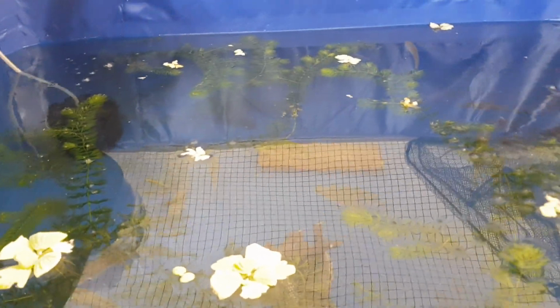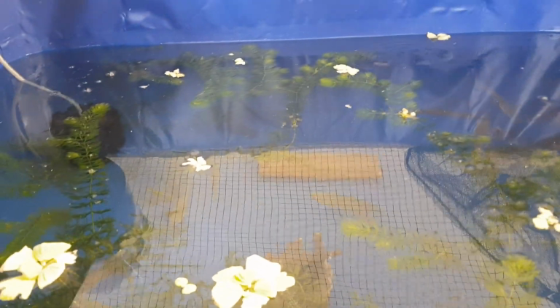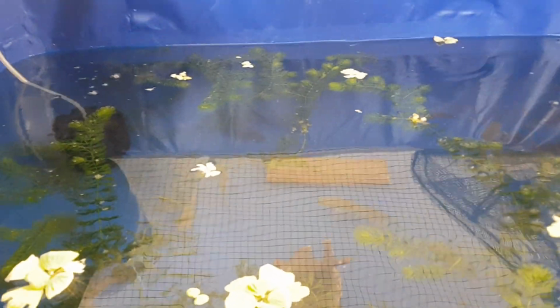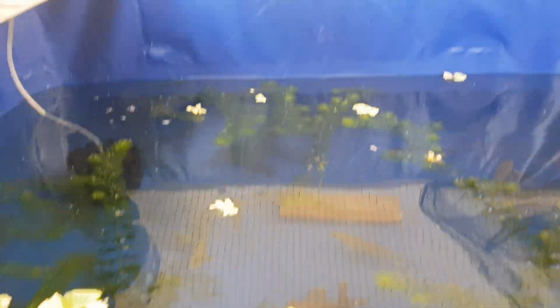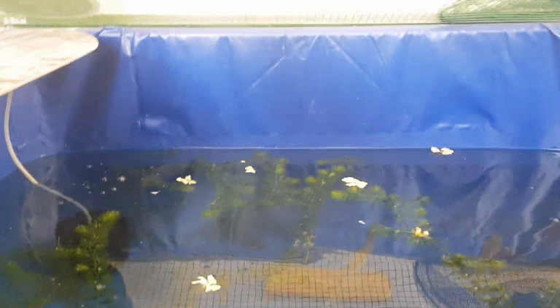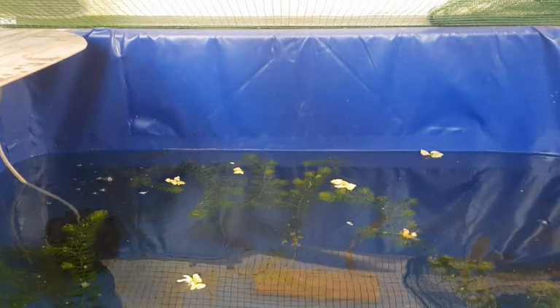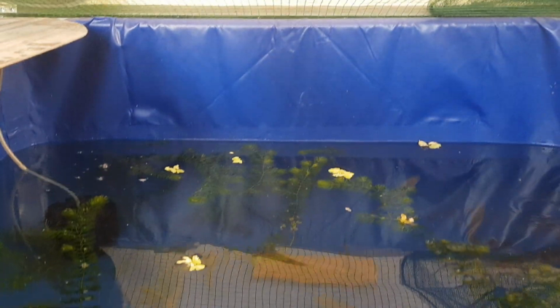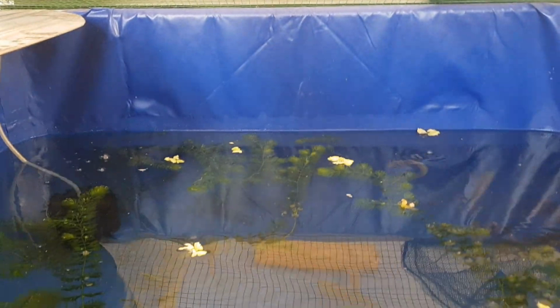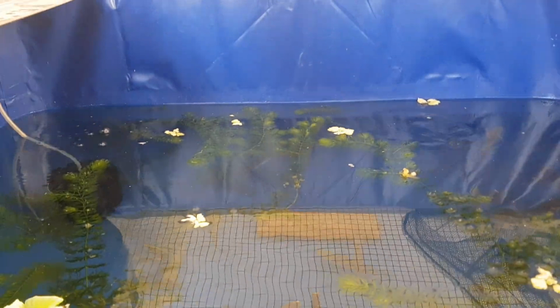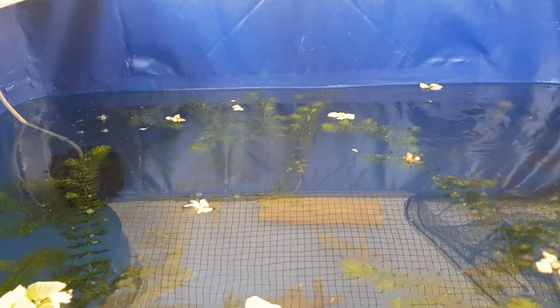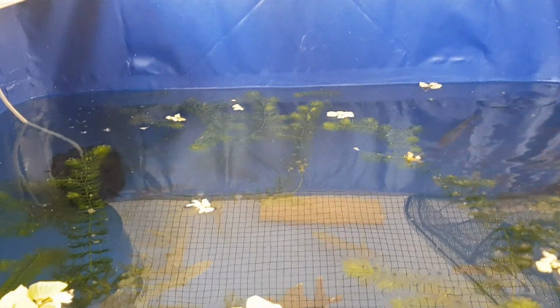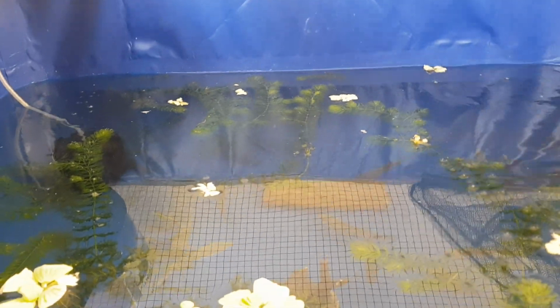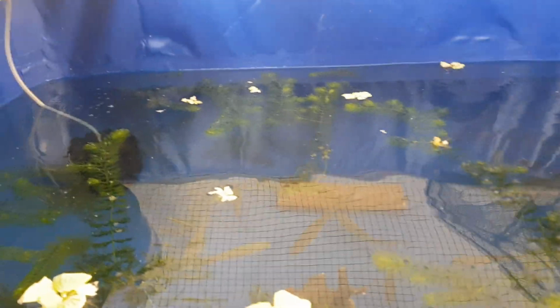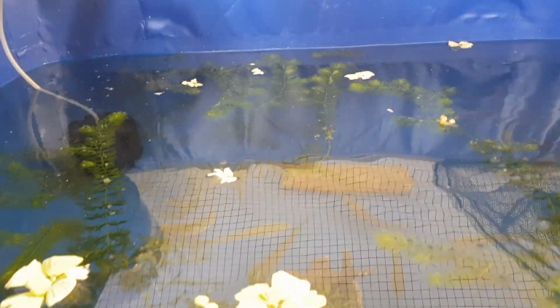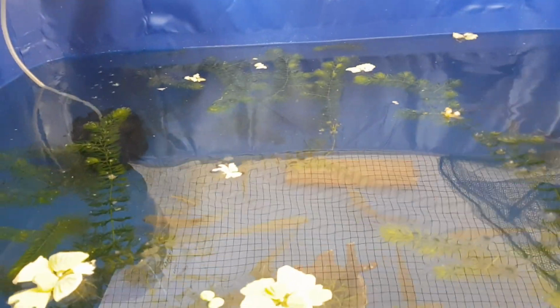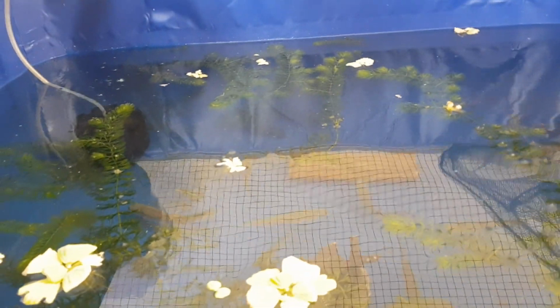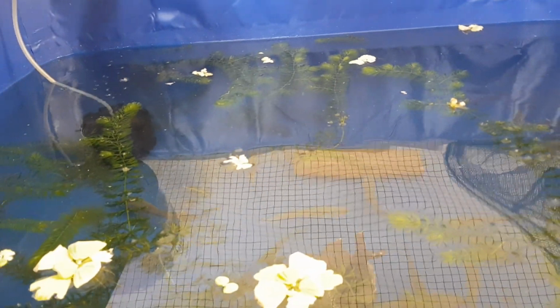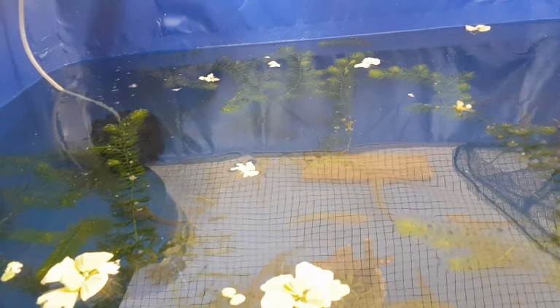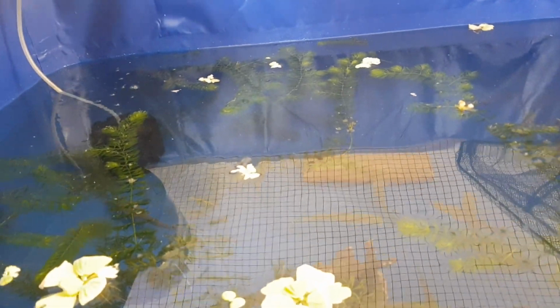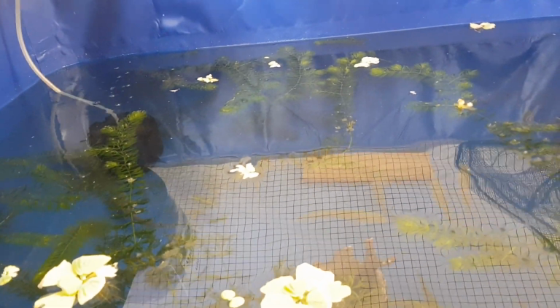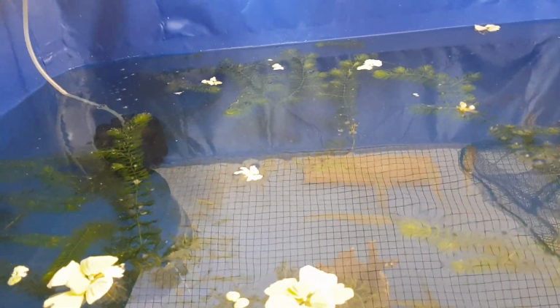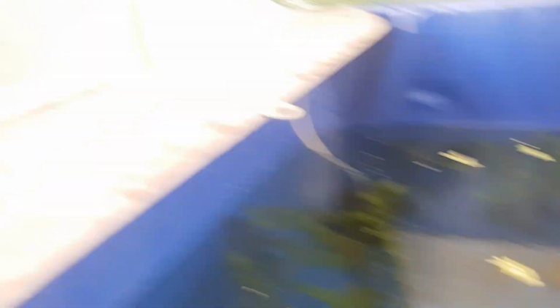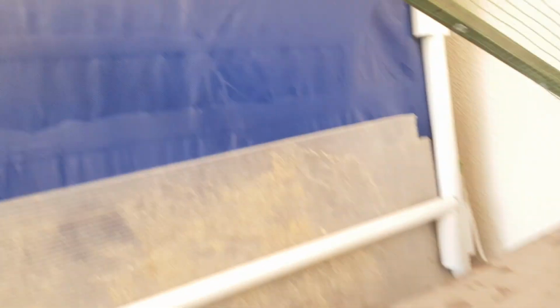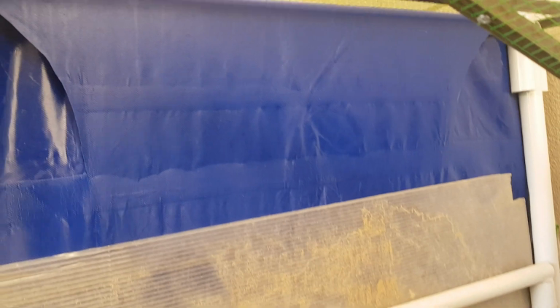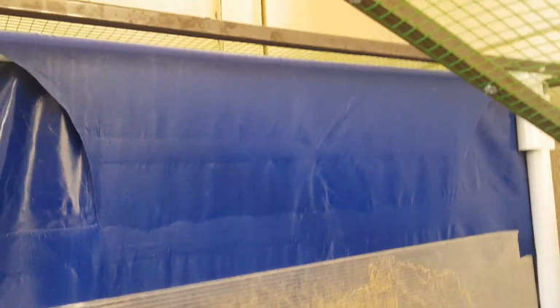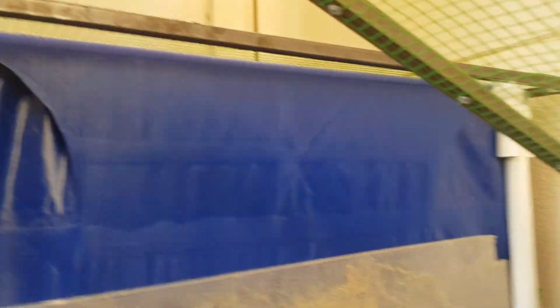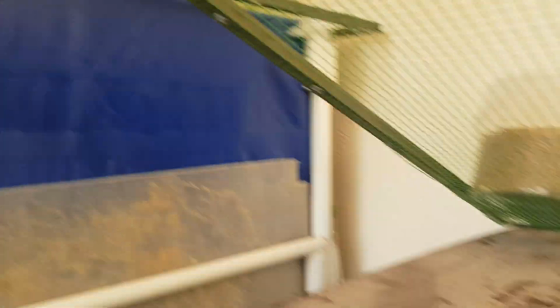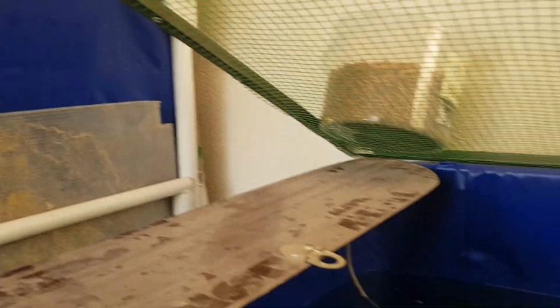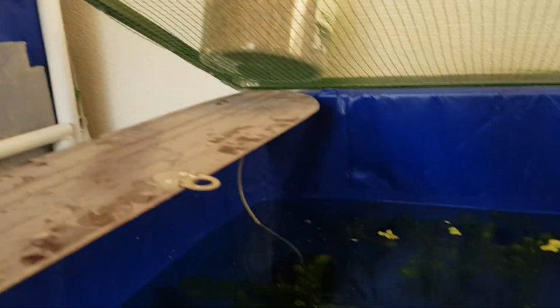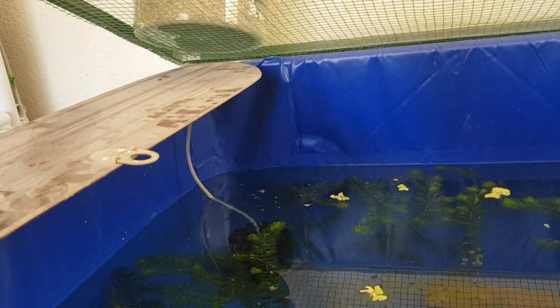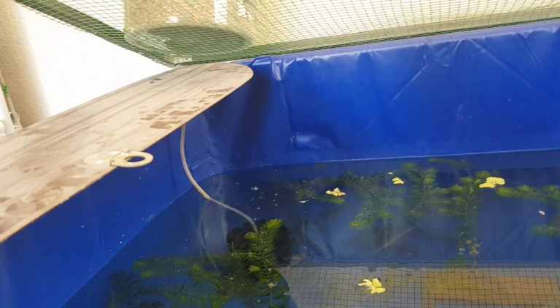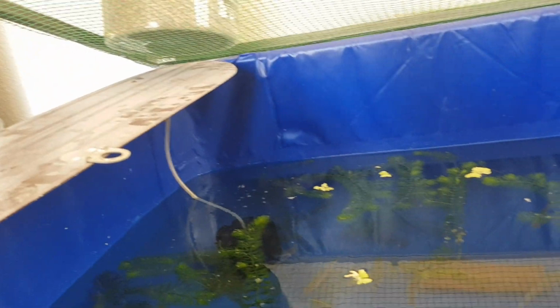We have to use it, but we do not have enough. This is the tank.